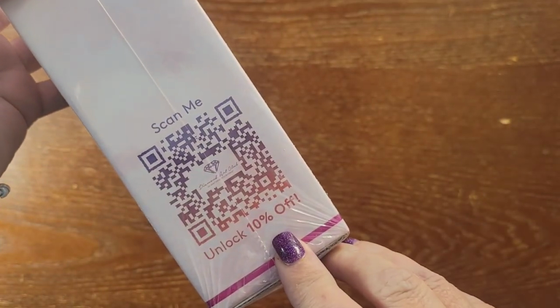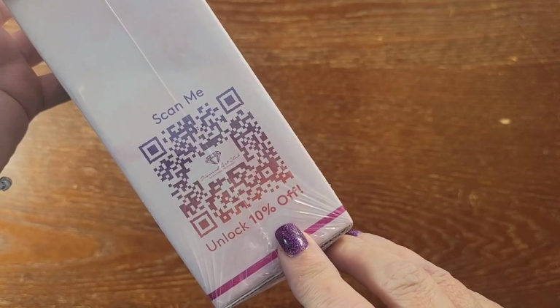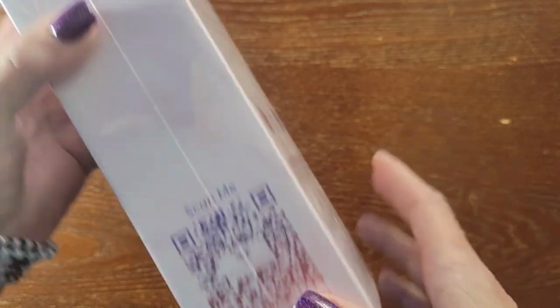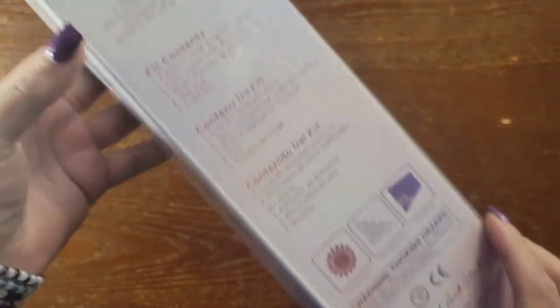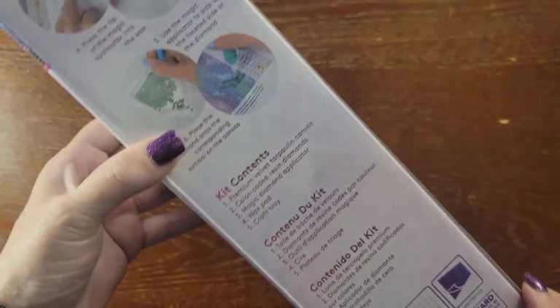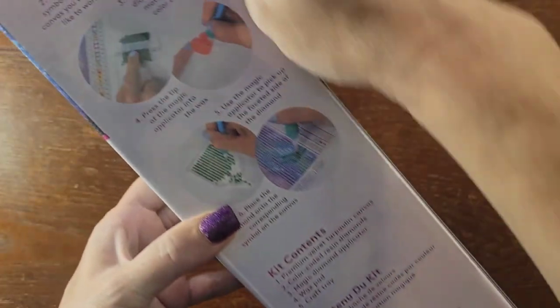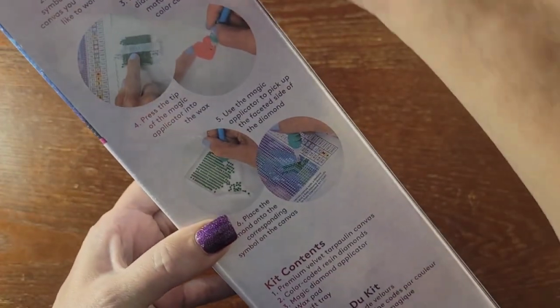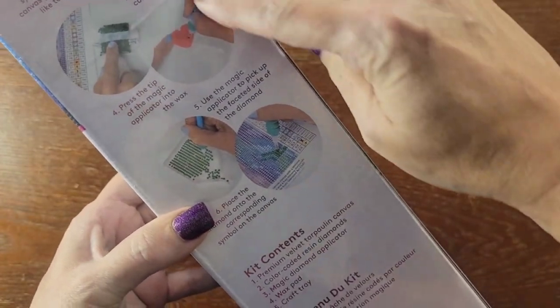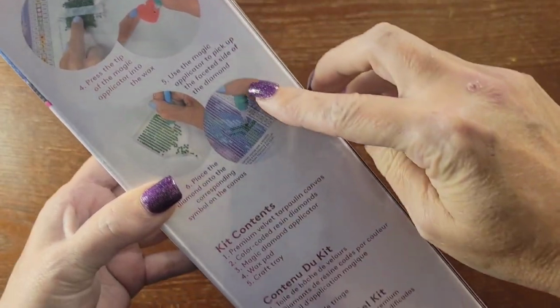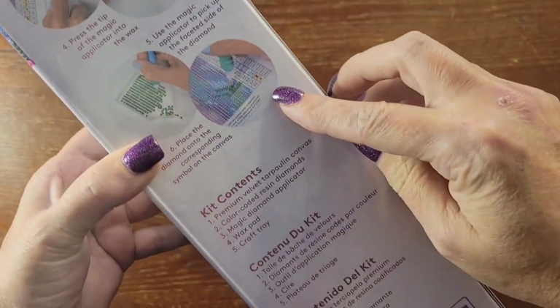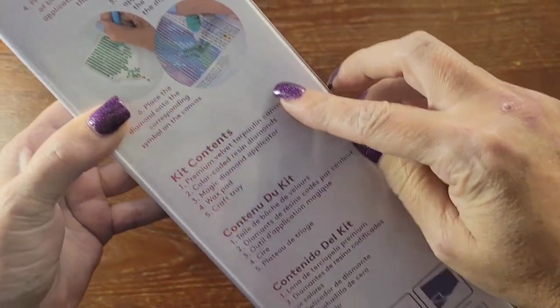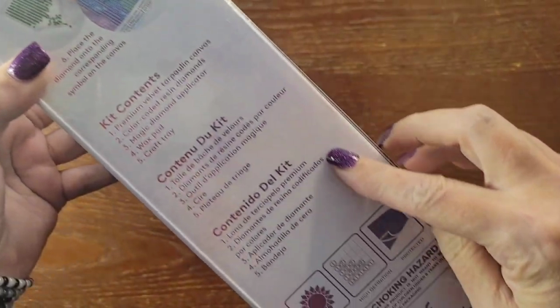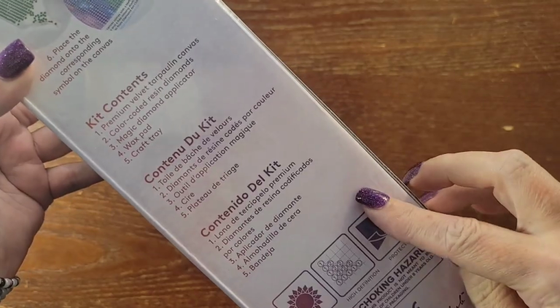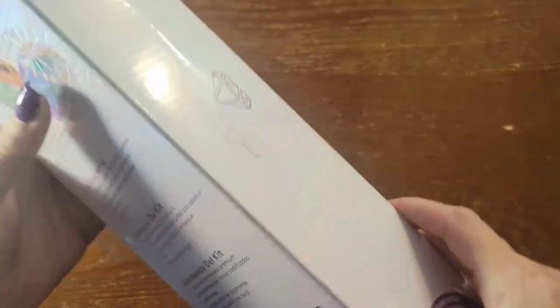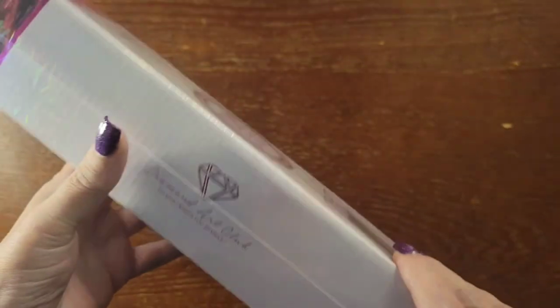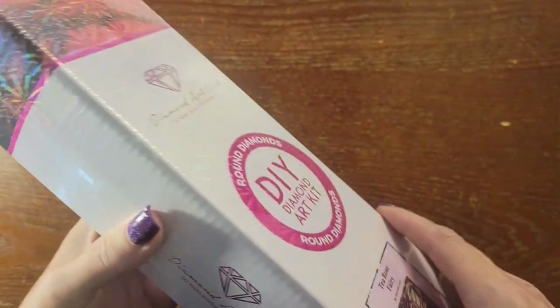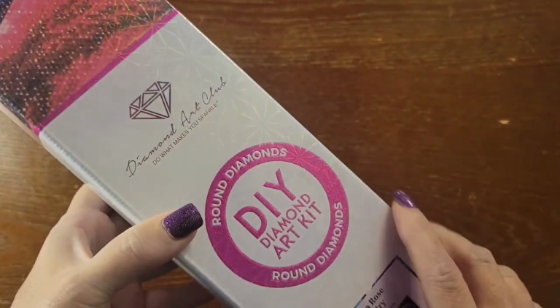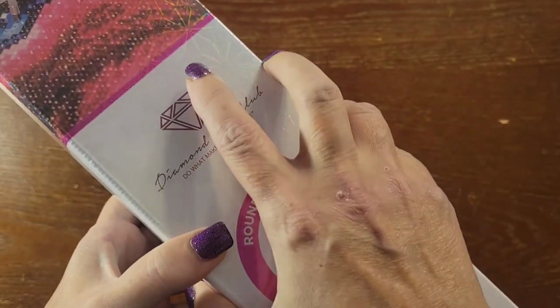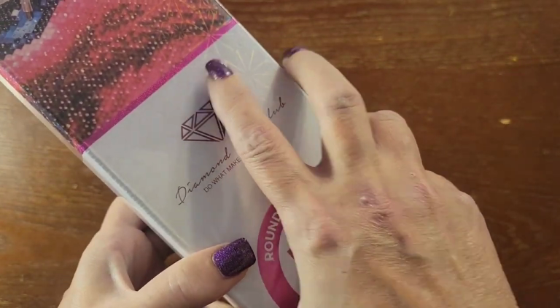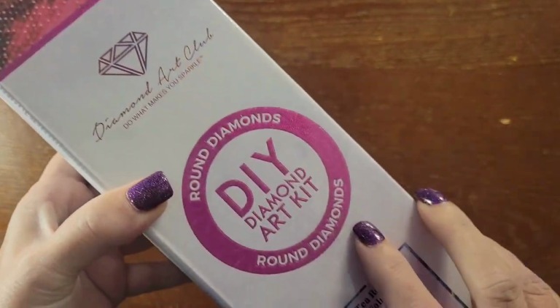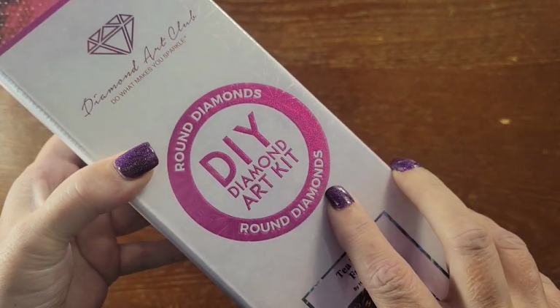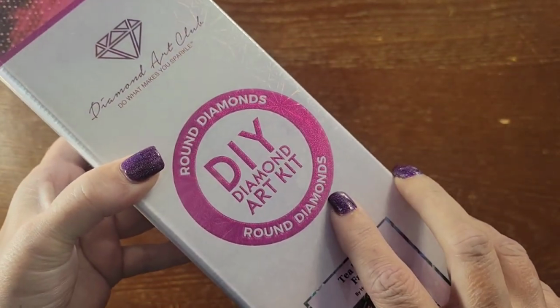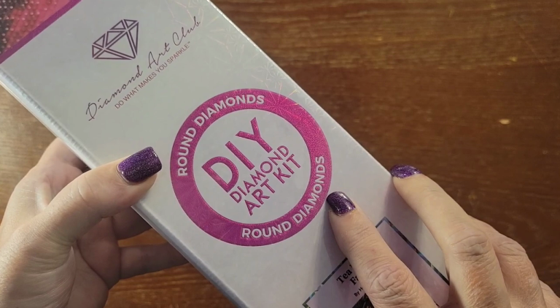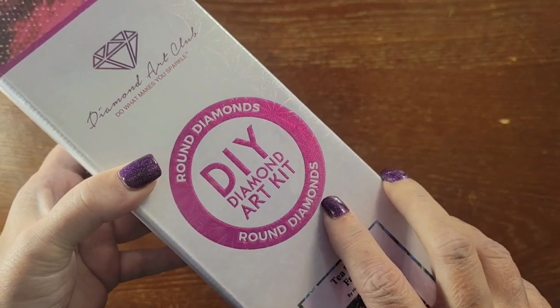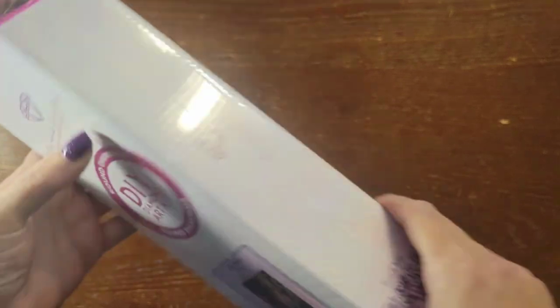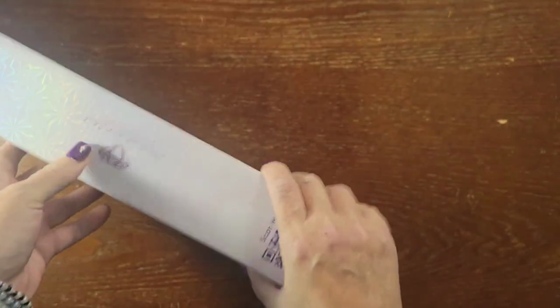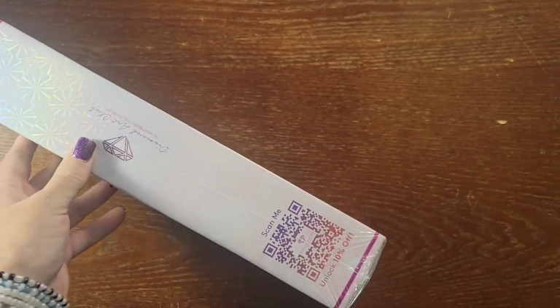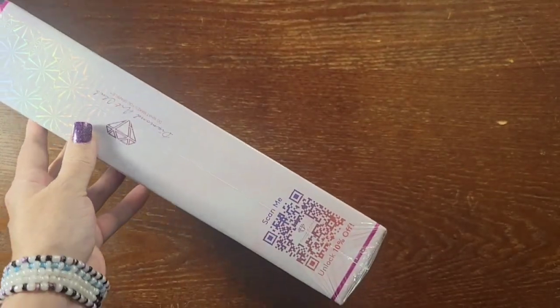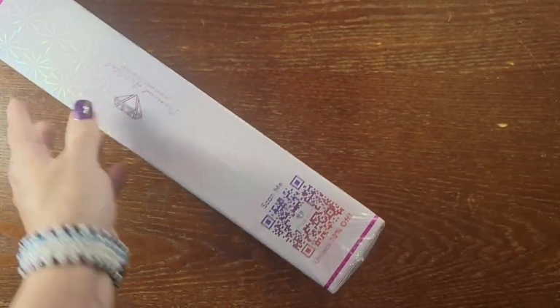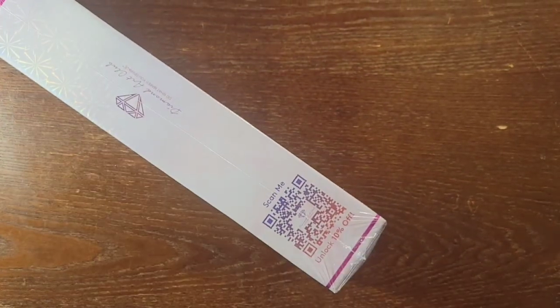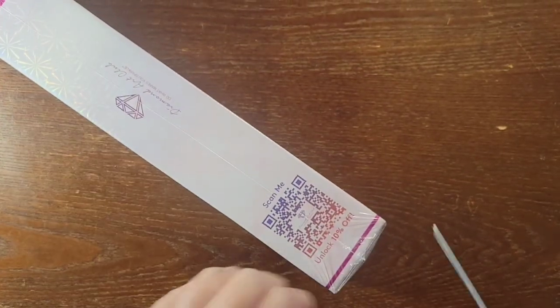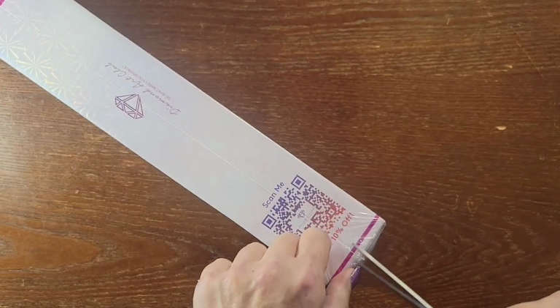There's a scan code on the side for 10% off. On the back there are general instructions and the contents of the kit, and of course the pink branding which makes it a round diamond kit. Let's go ahead and open it up.